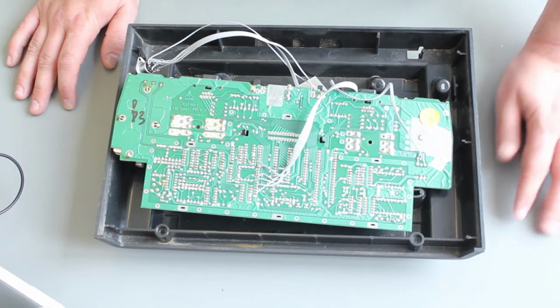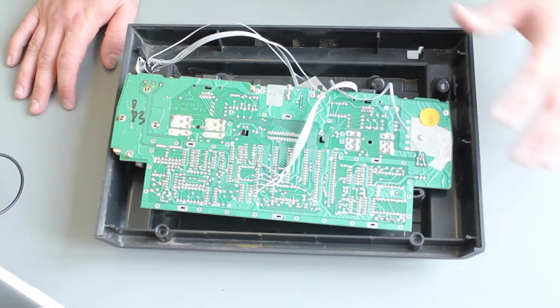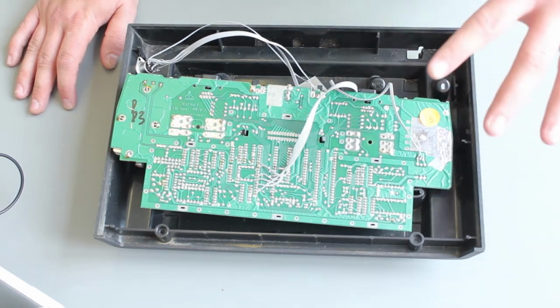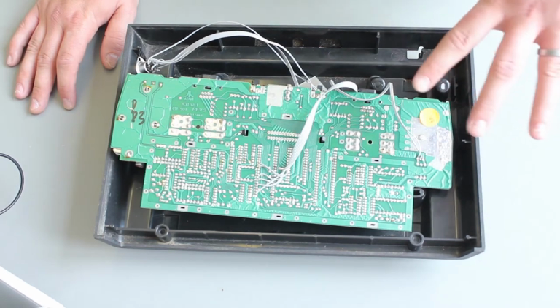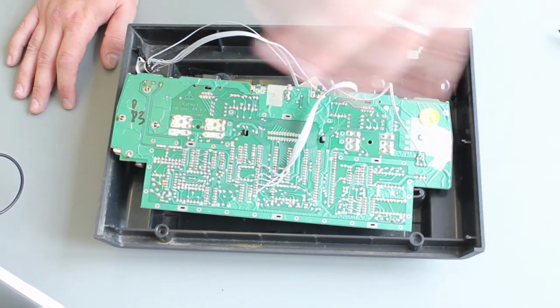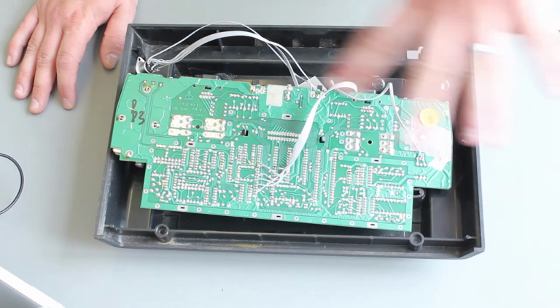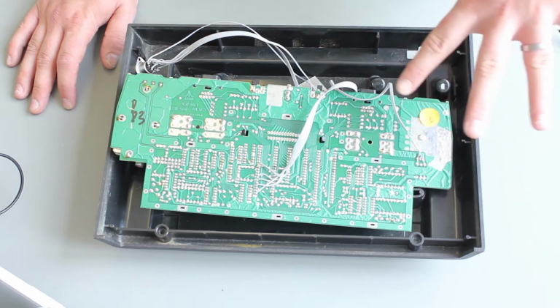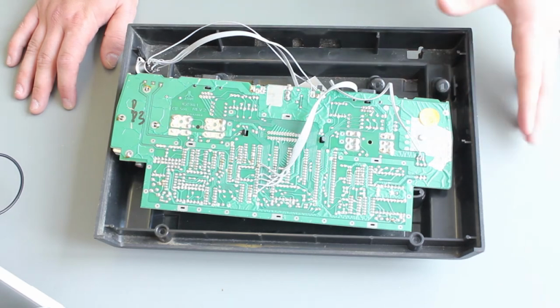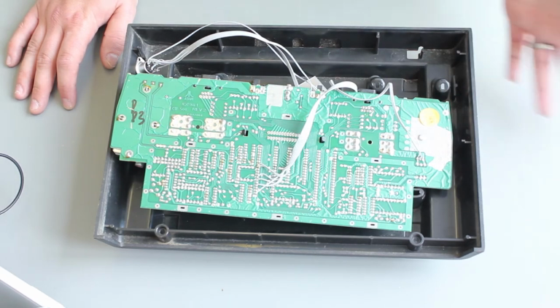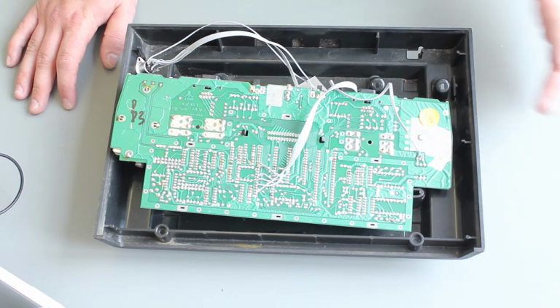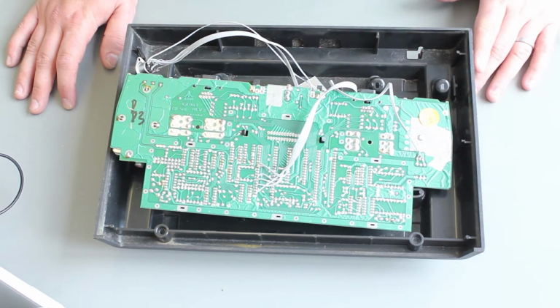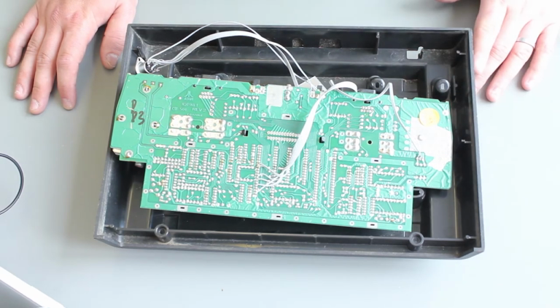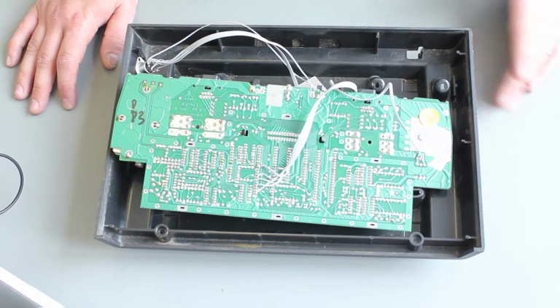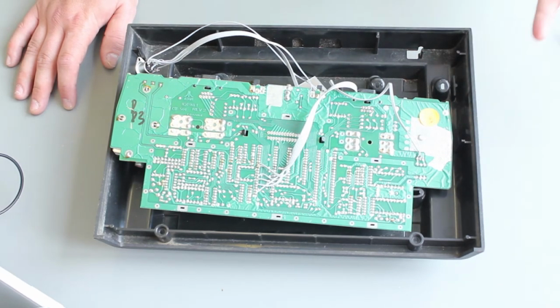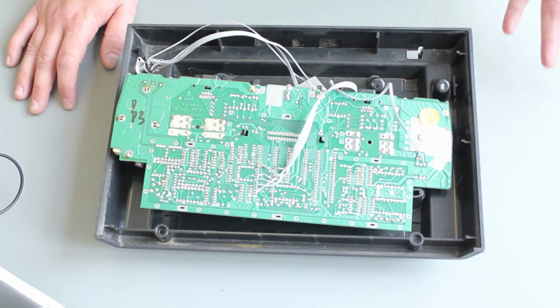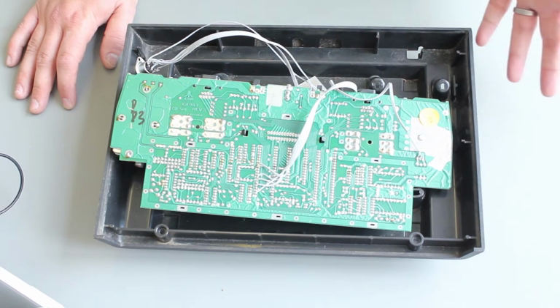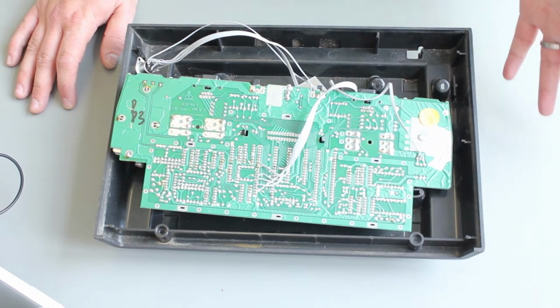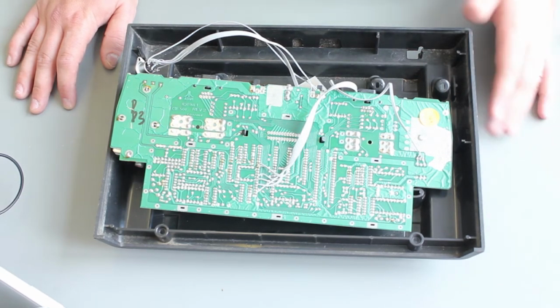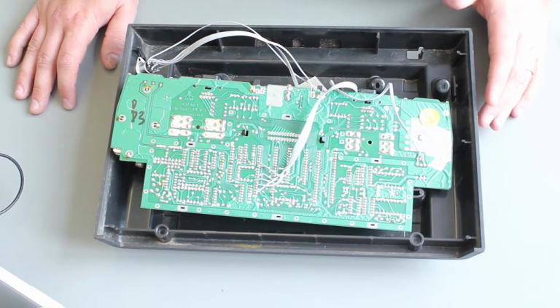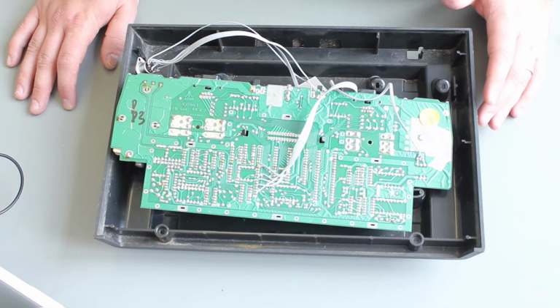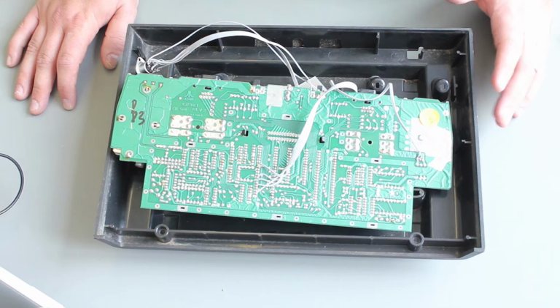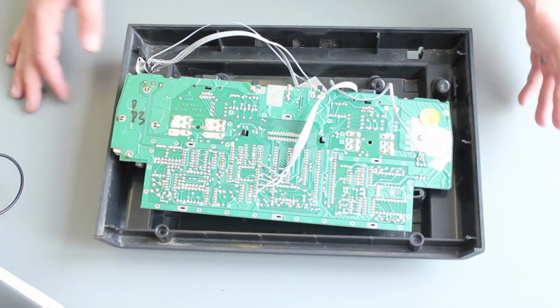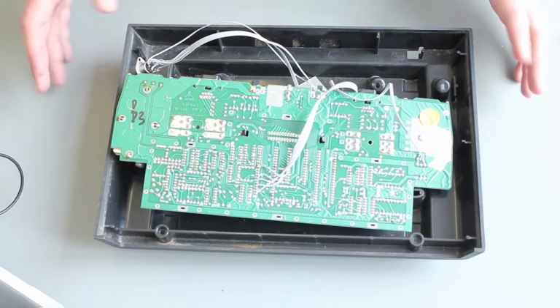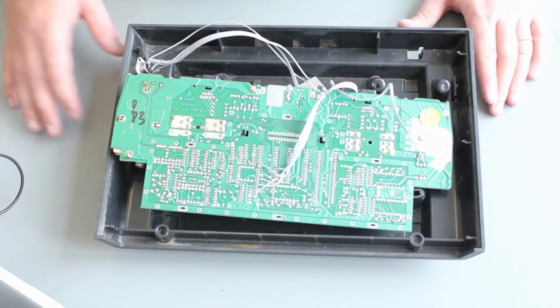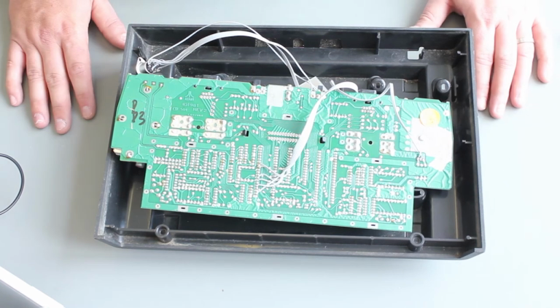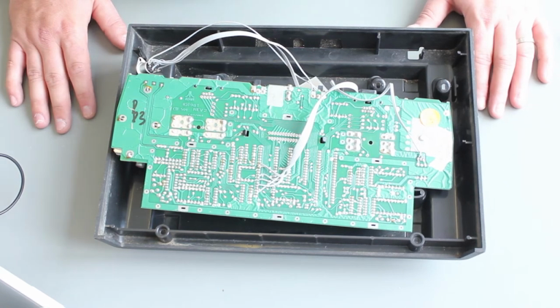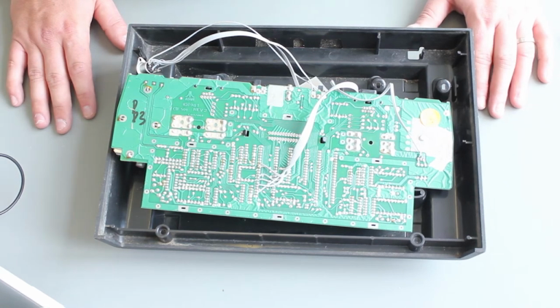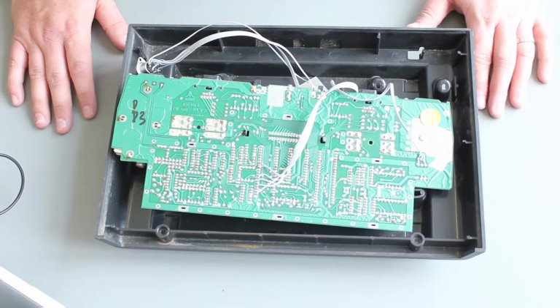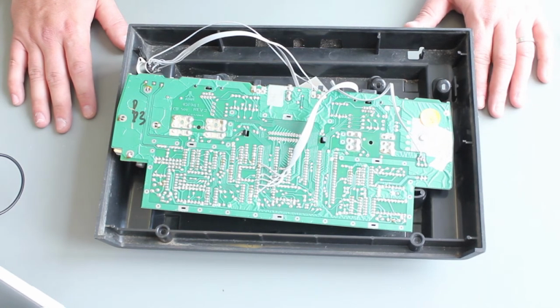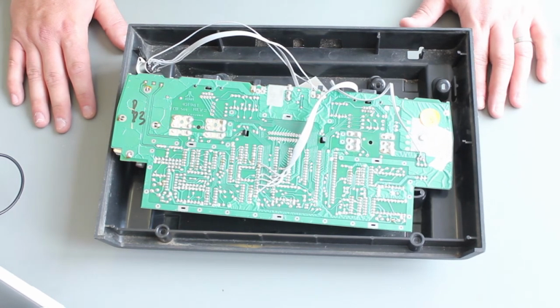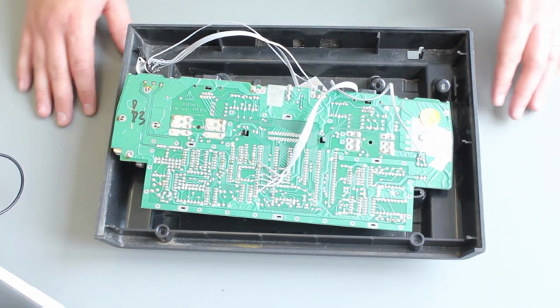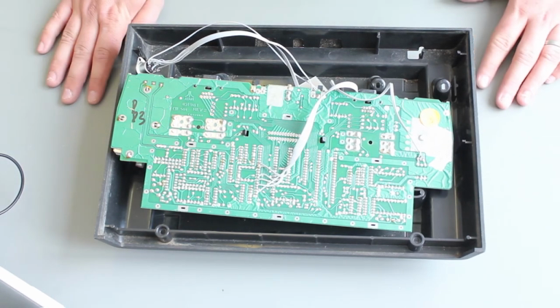What we're going to do now is put it back together and hook it up to the TV, so we can see the differences in the colour palette and how some of the games look a little bit weird.